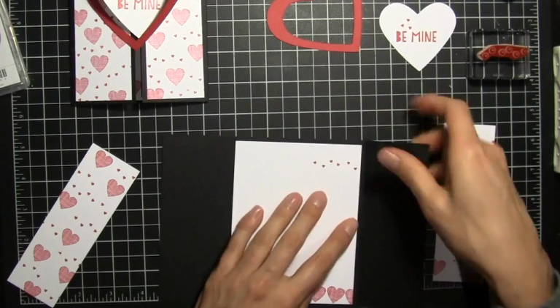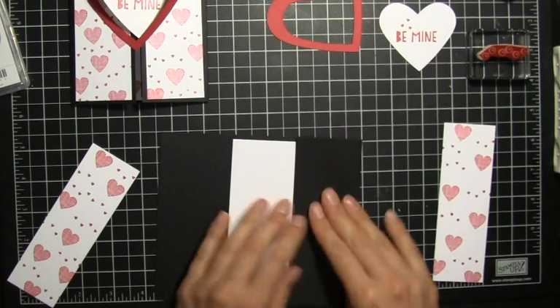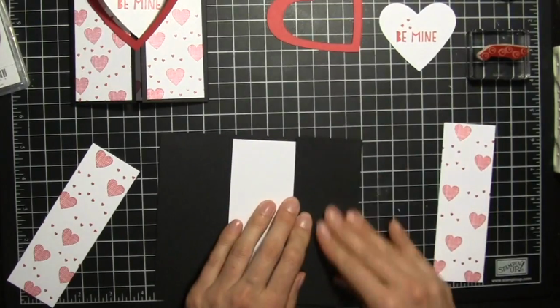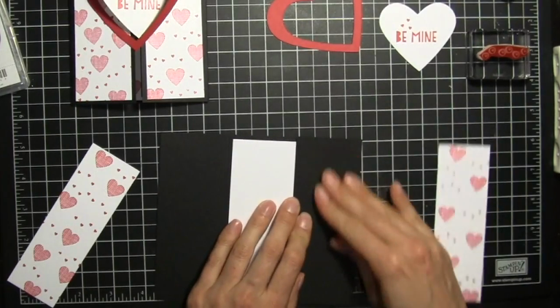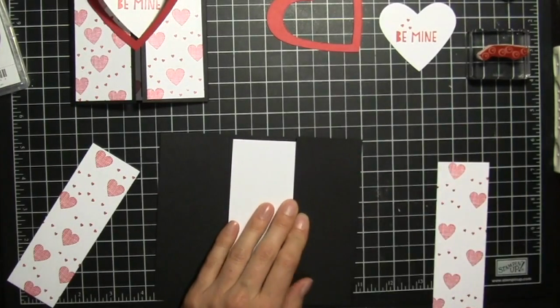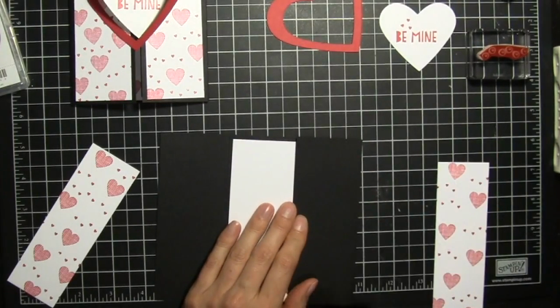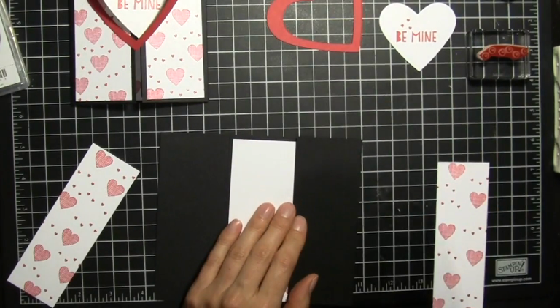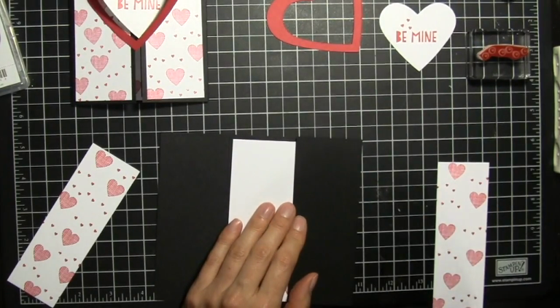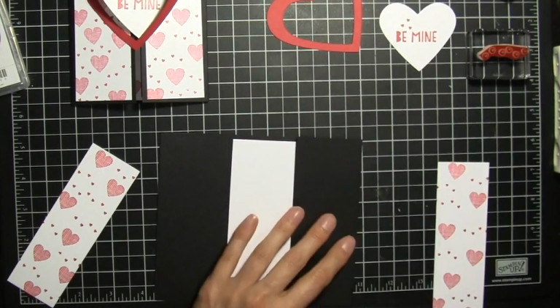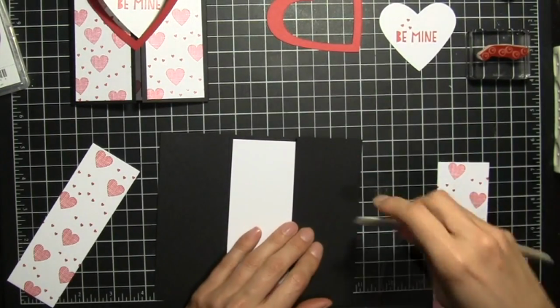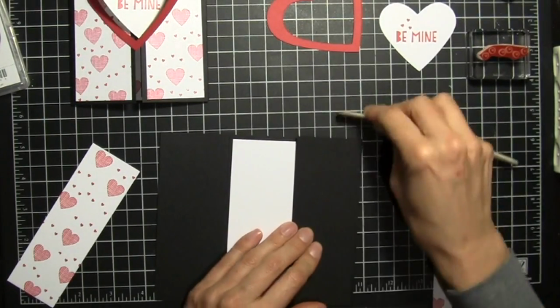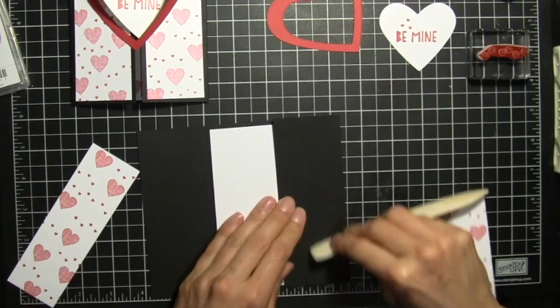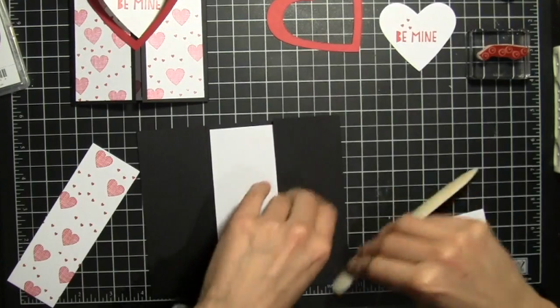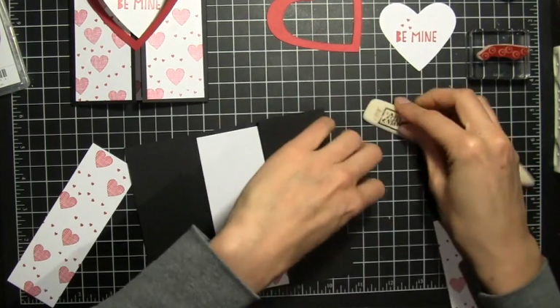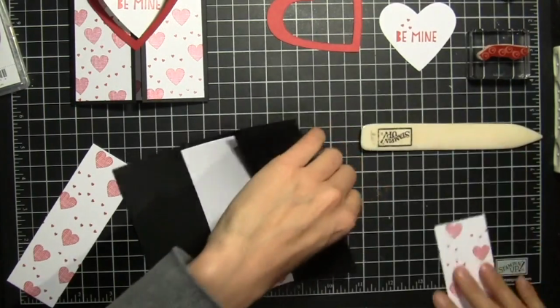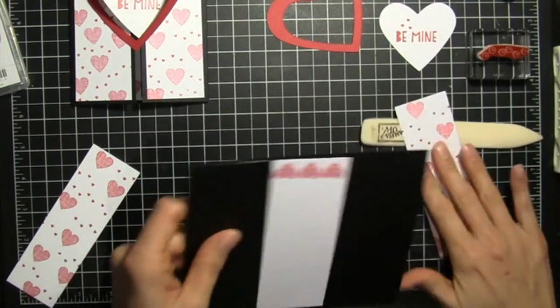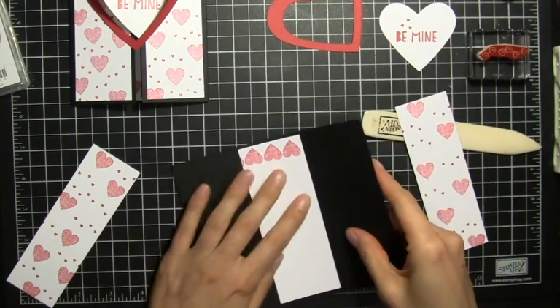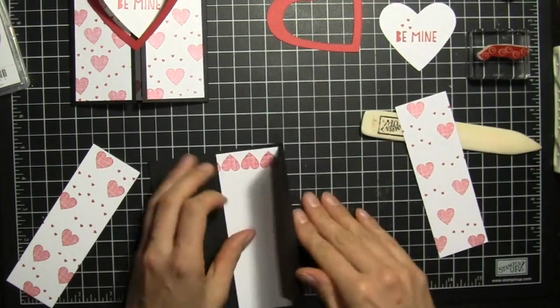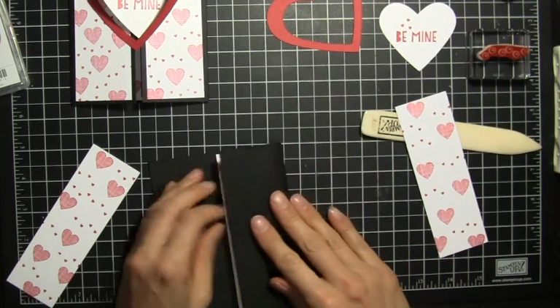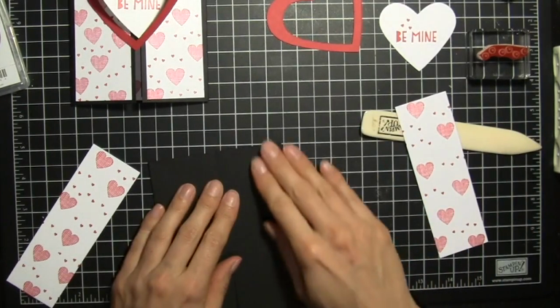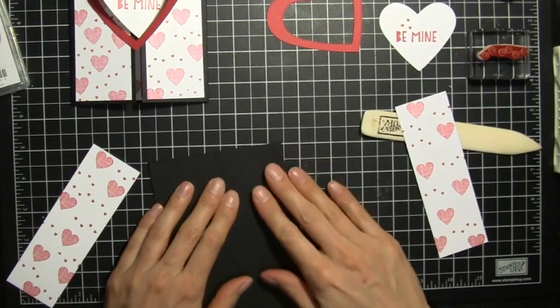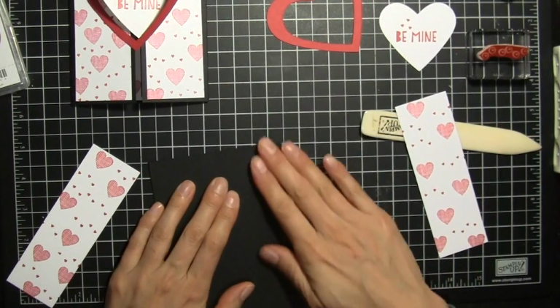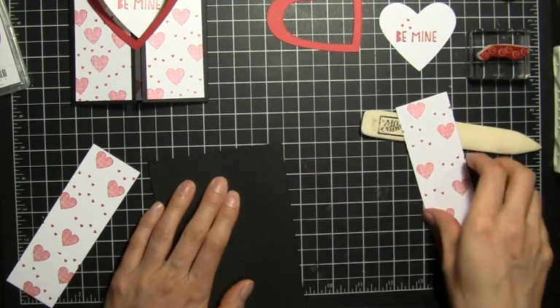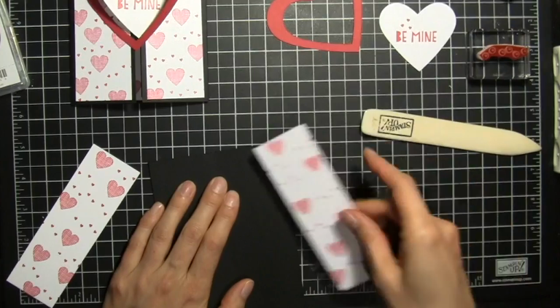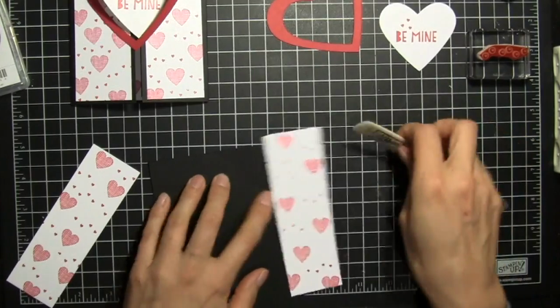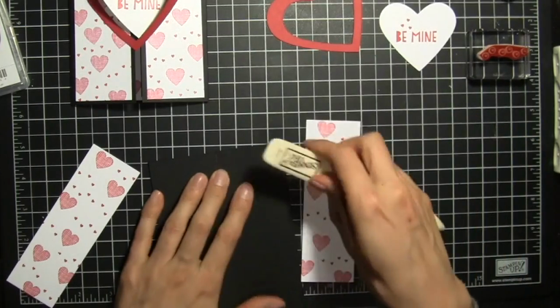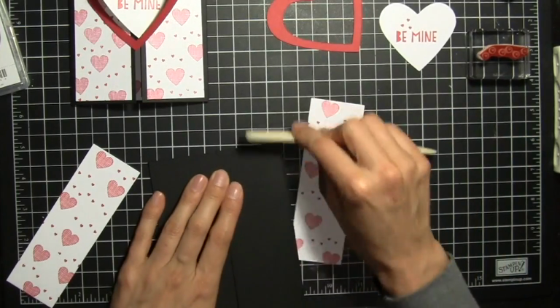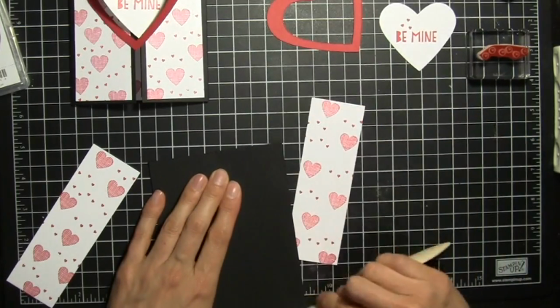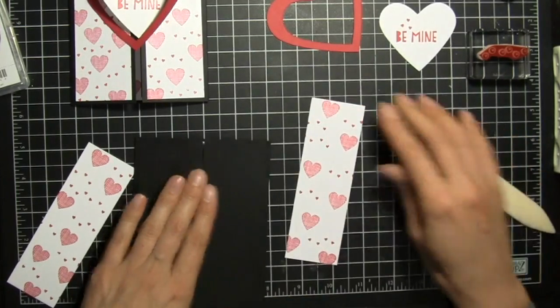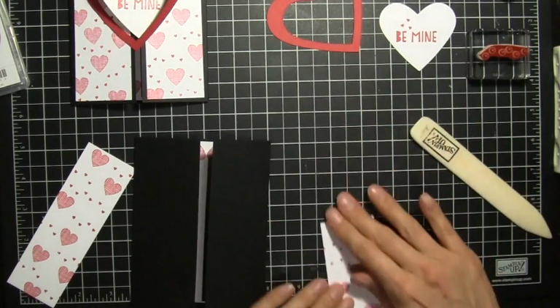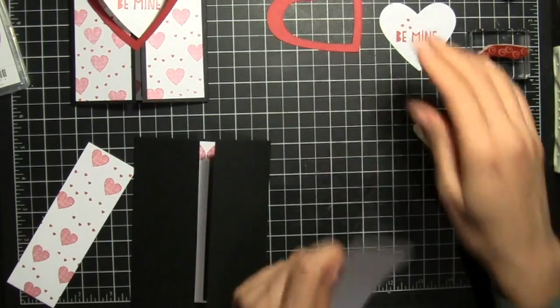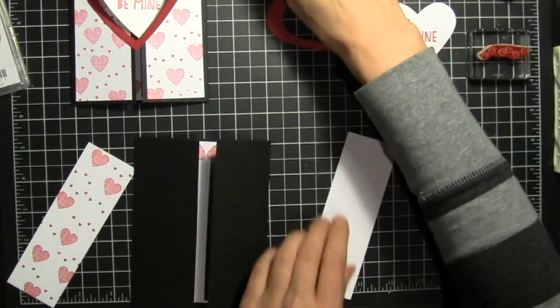We'll score these and use our bone folder to get a really nice crease here. Line those up and then we'll add these.